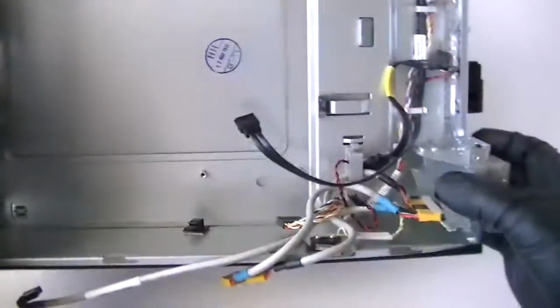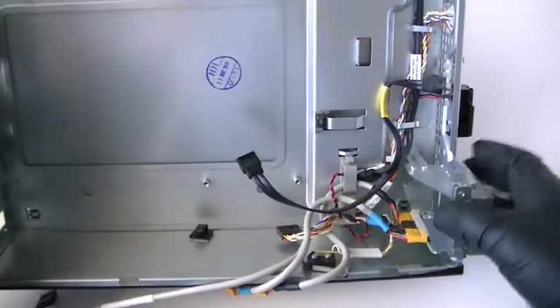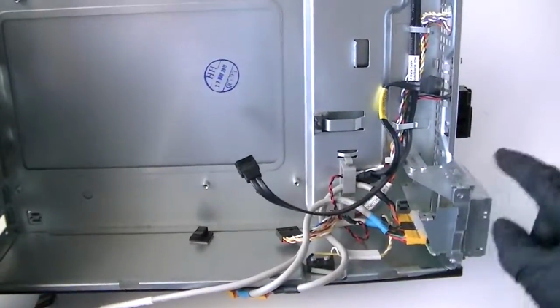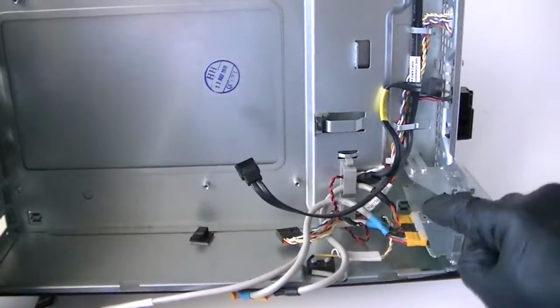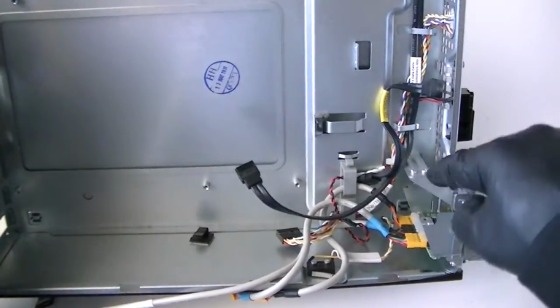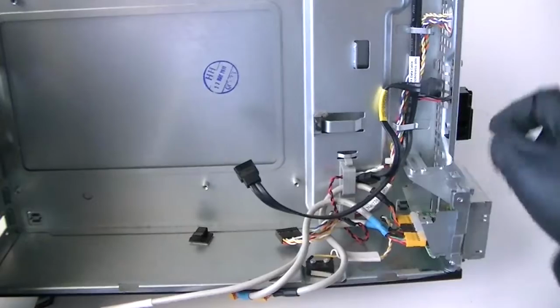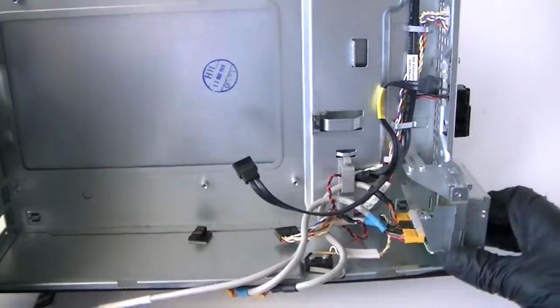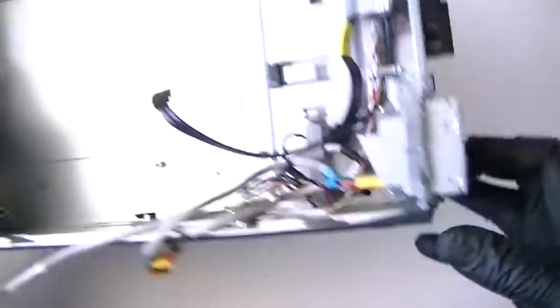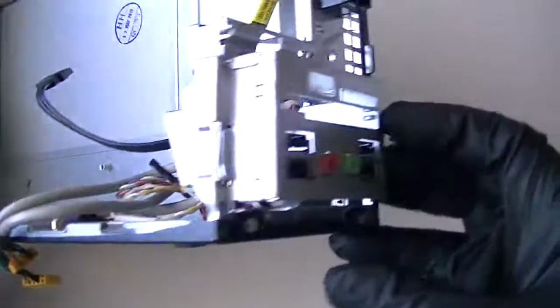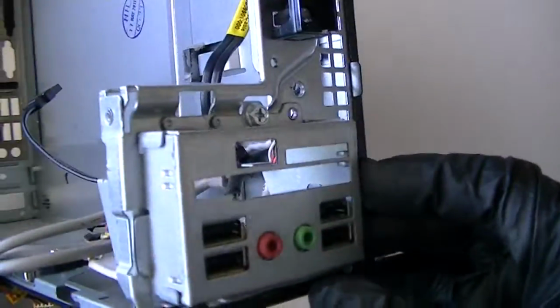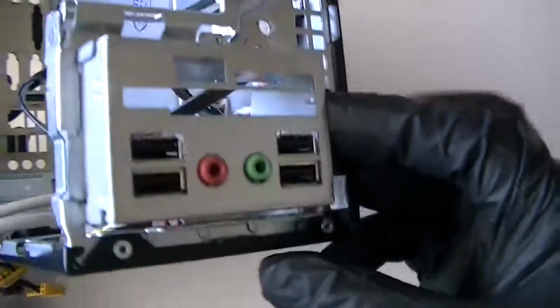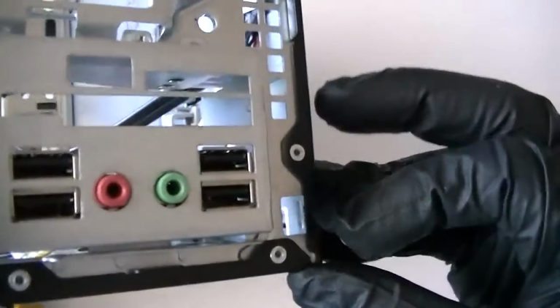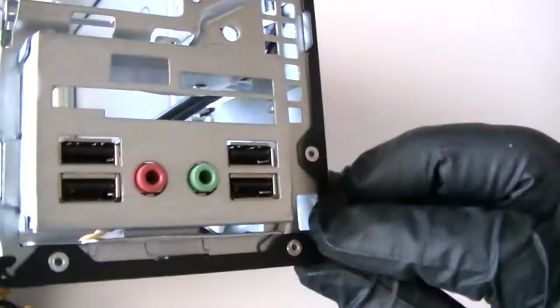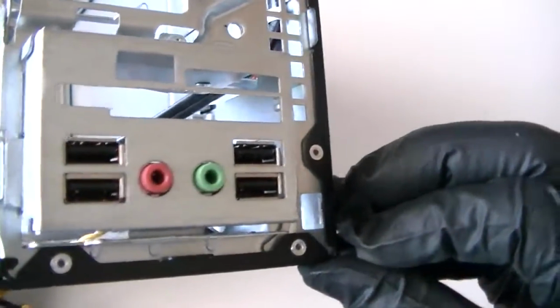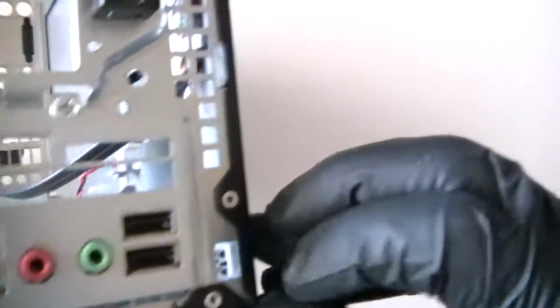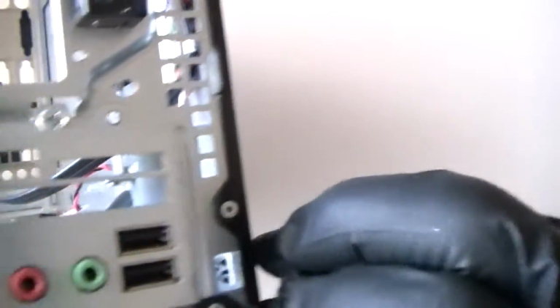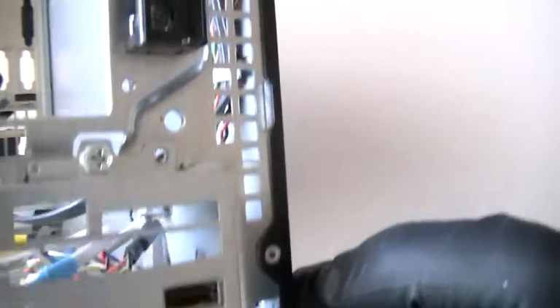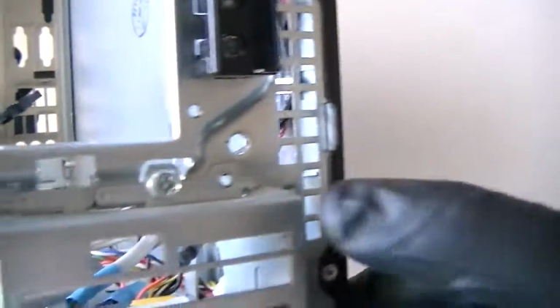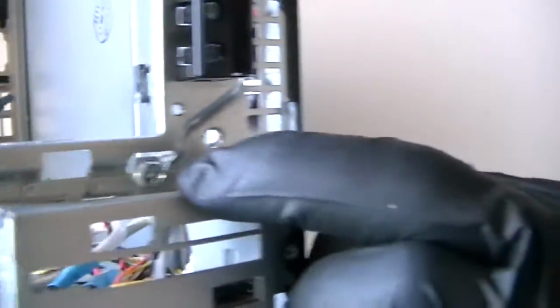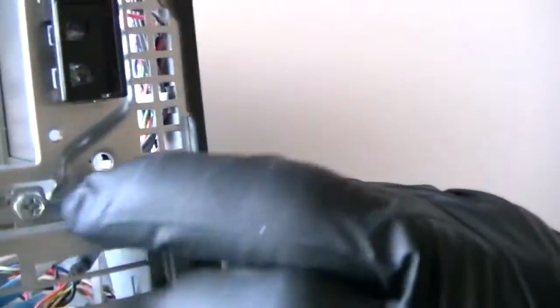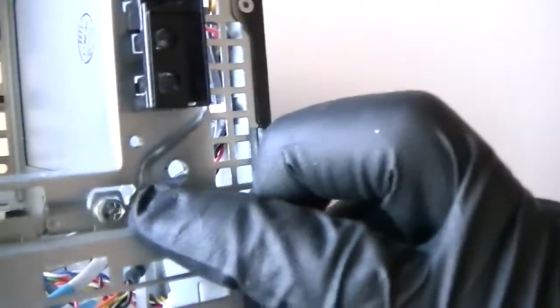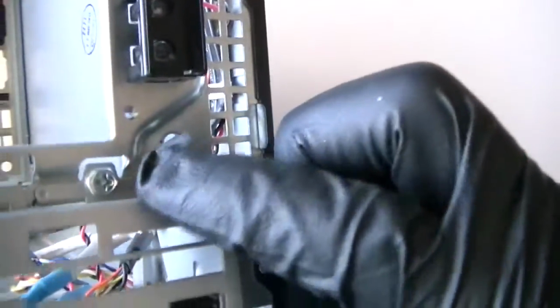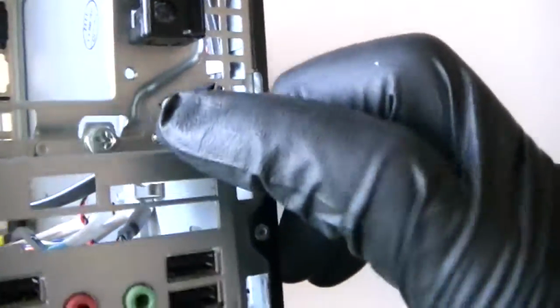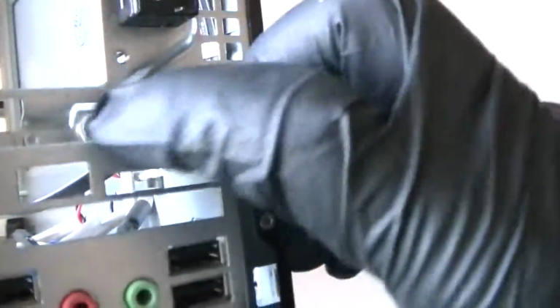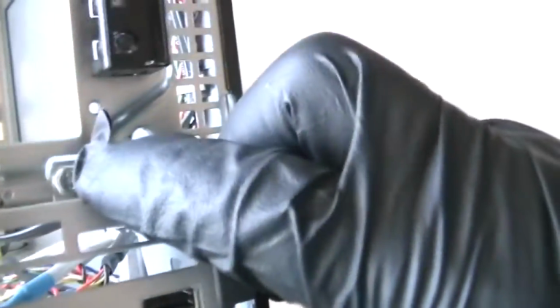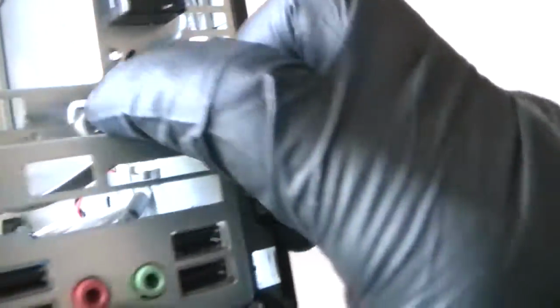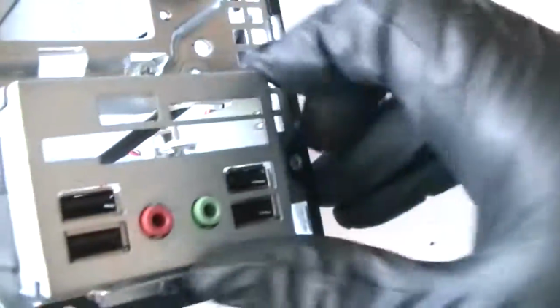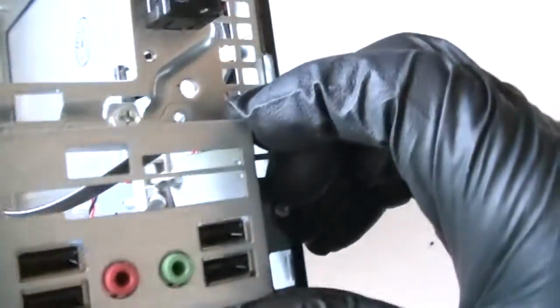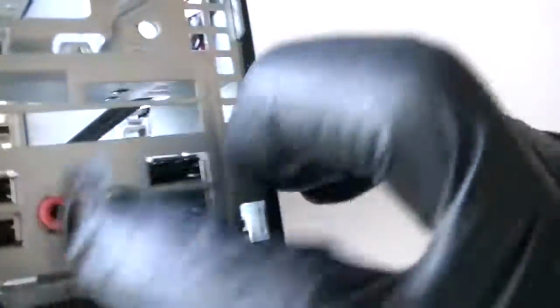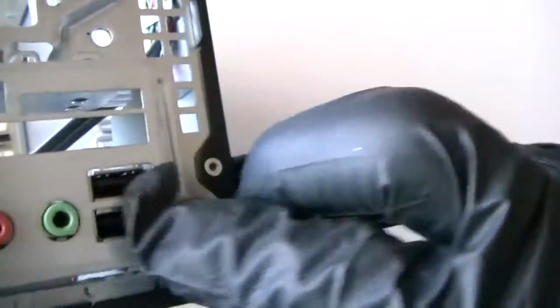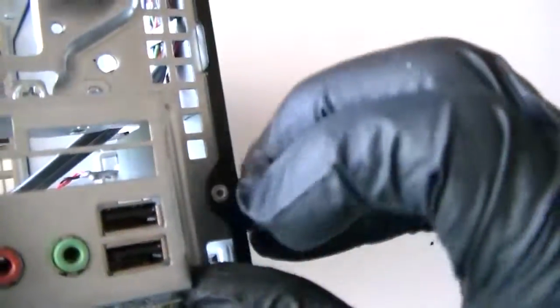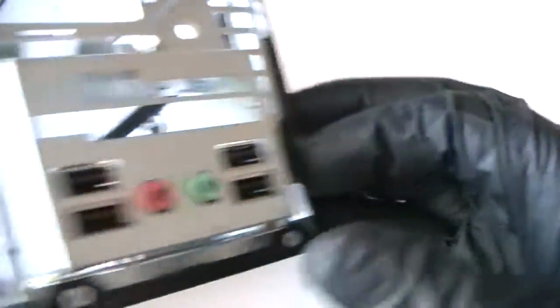If you want to remove the front cover for the USB, it's got one screw right here. Press the button on top and you can just remove it — it comes right out. That's the front panel for the USB and audio.